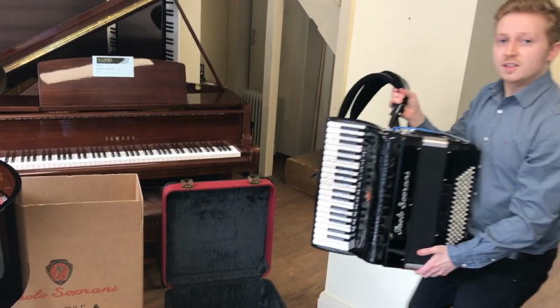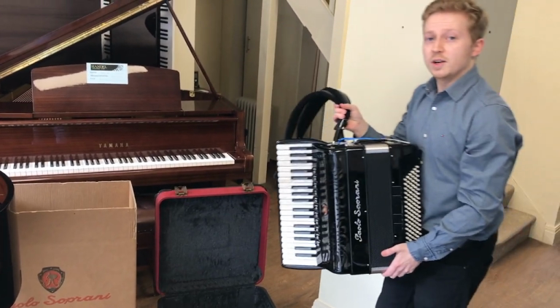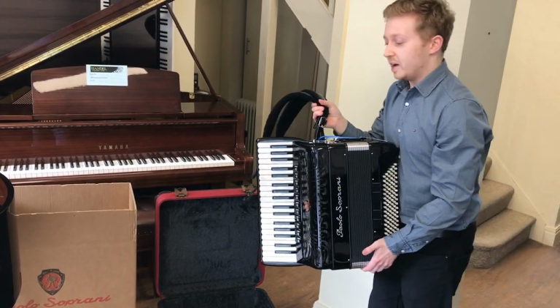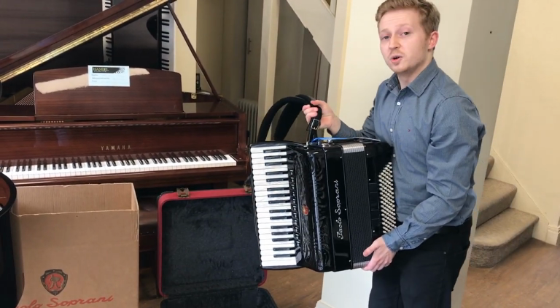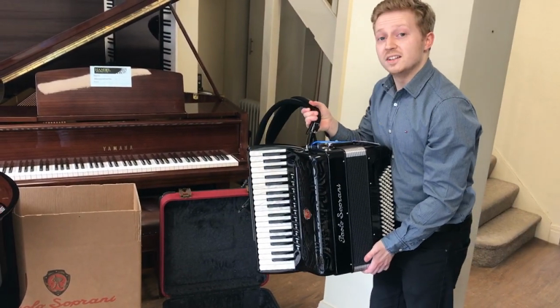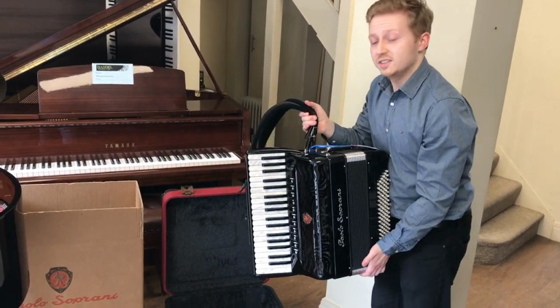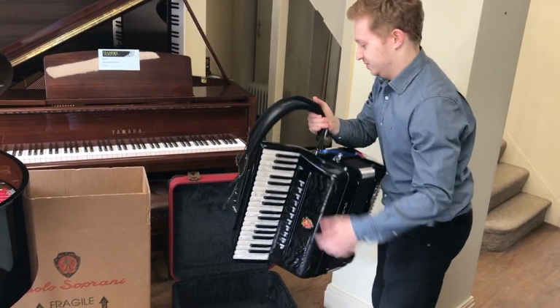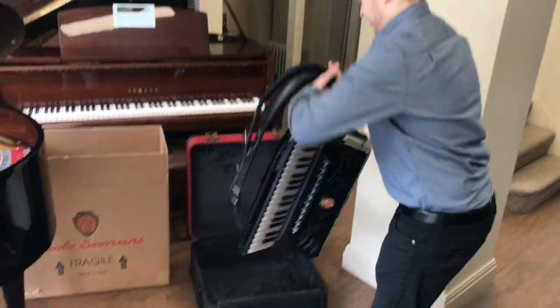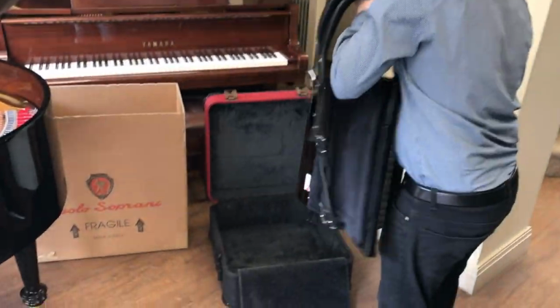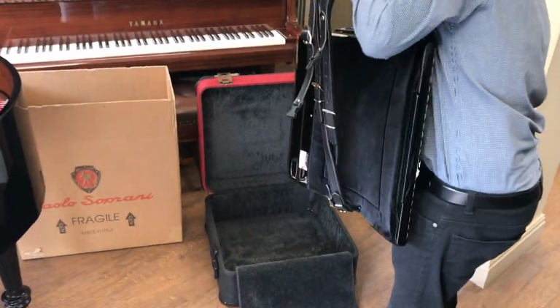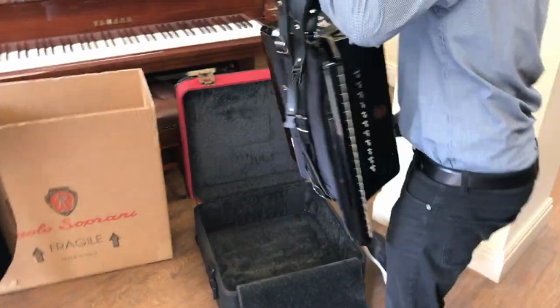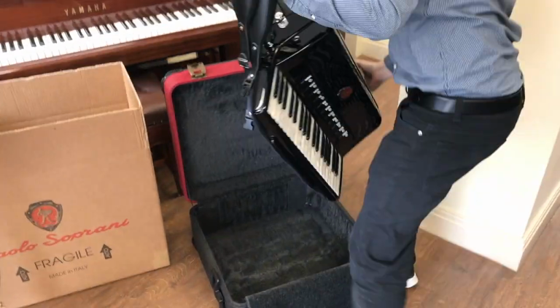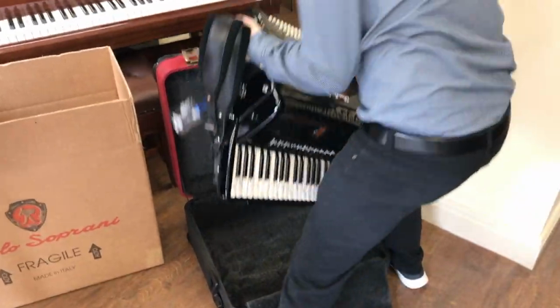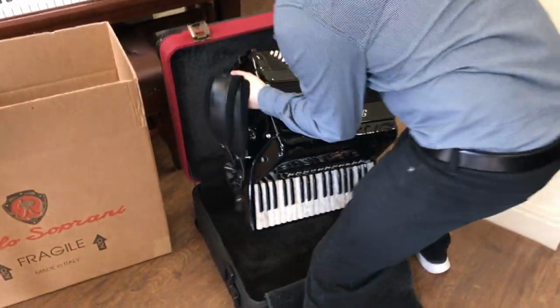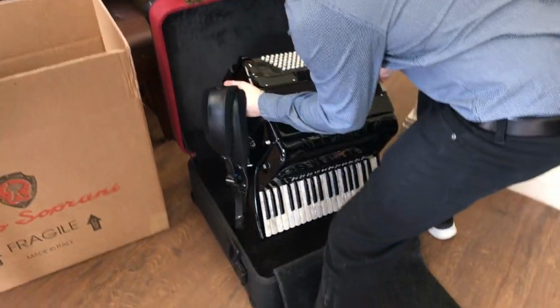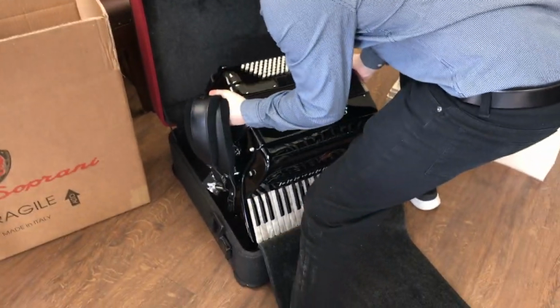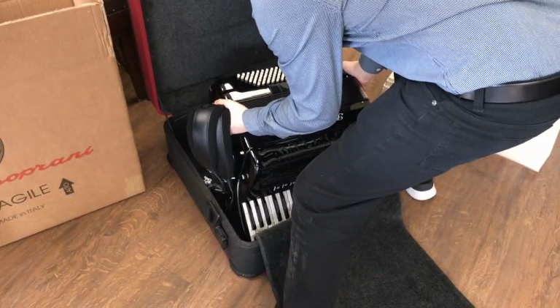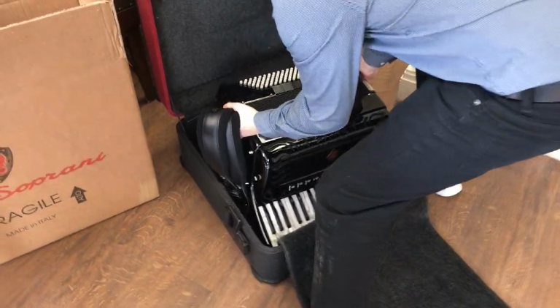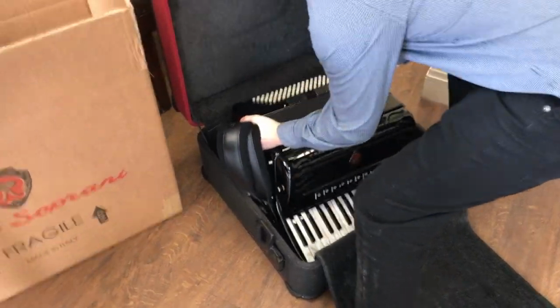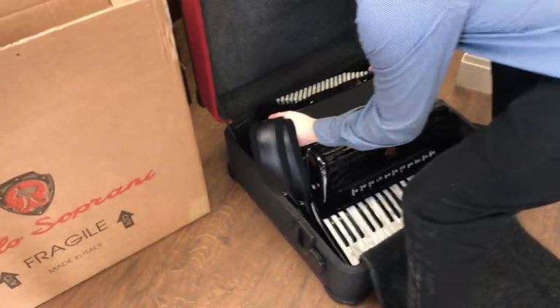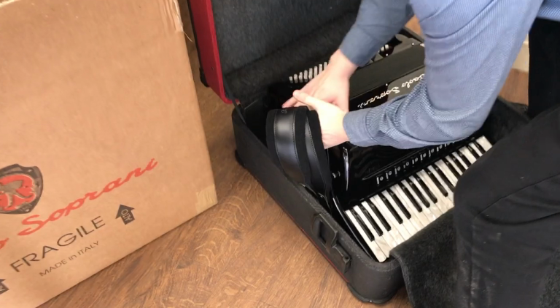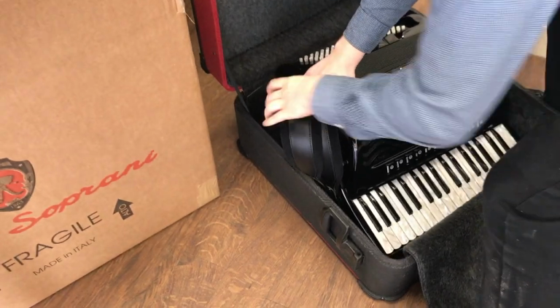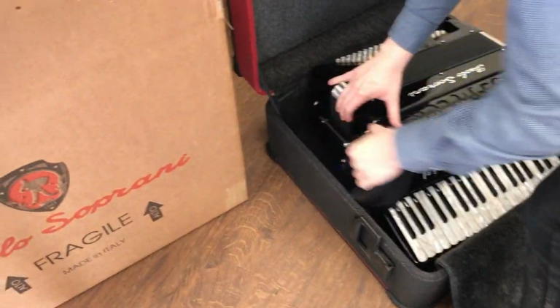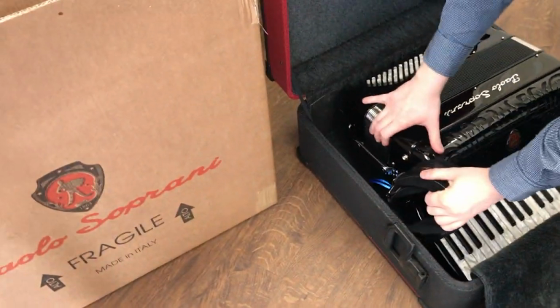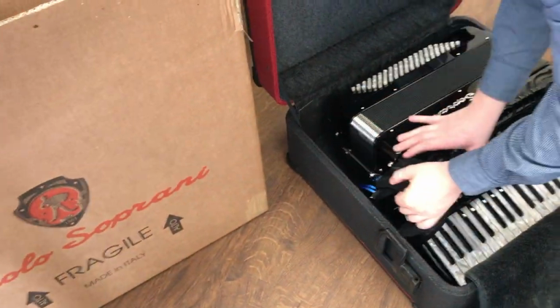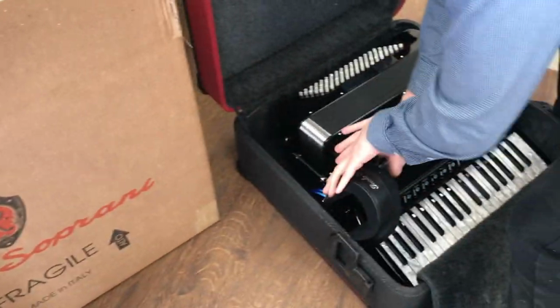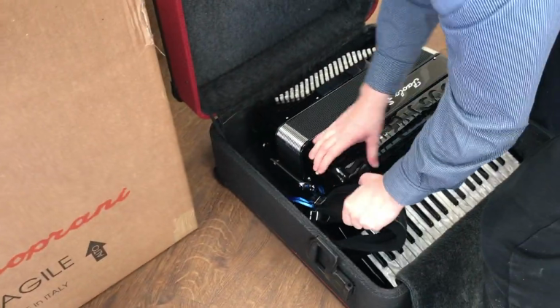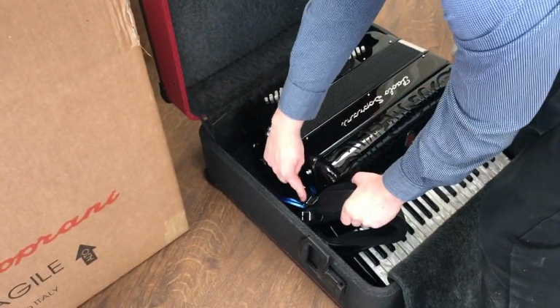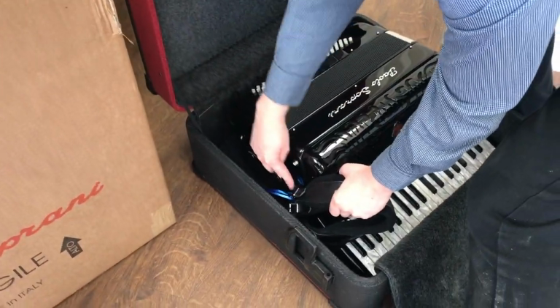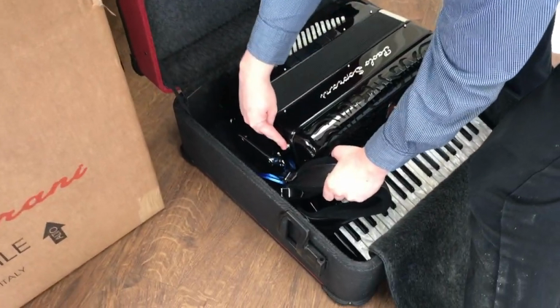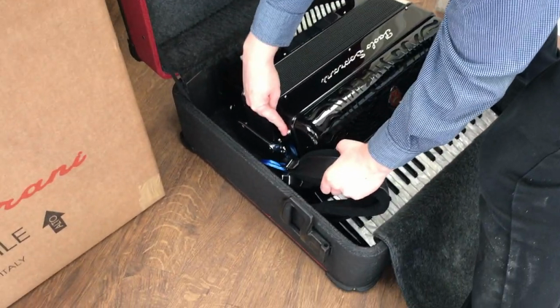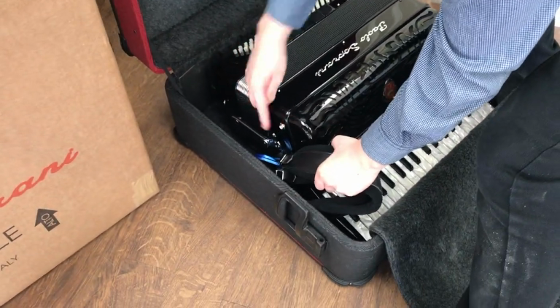Now we're ready to pack the accordion in its case. Keyboard in first, straps to the side of the accordion, and make sure the buckles do not scratch the casework.